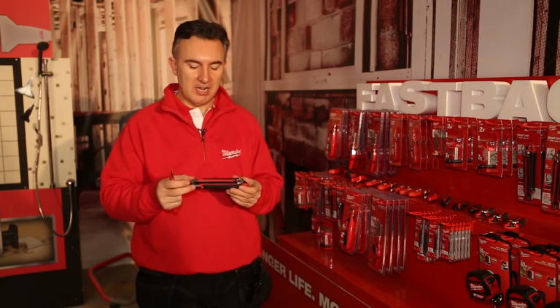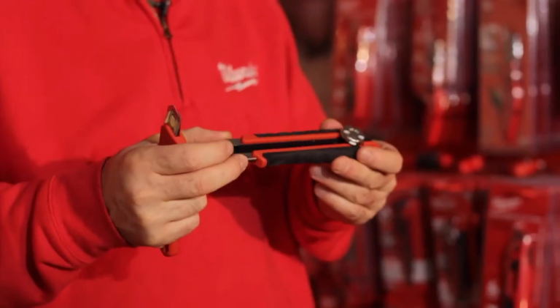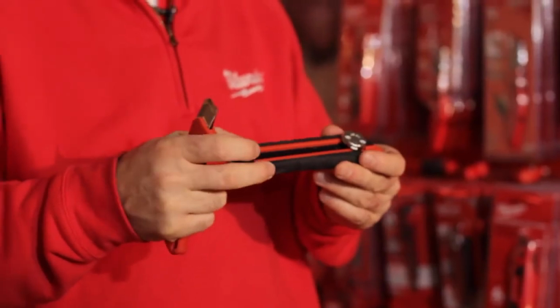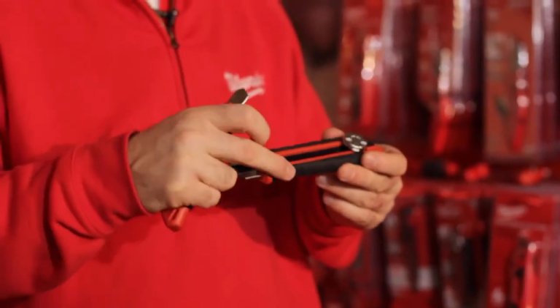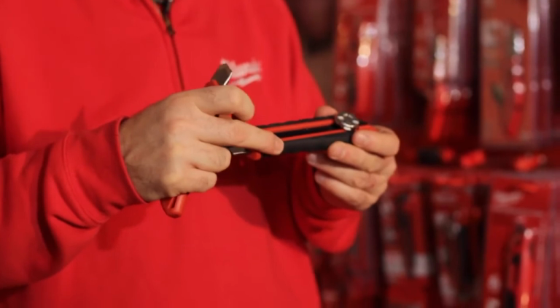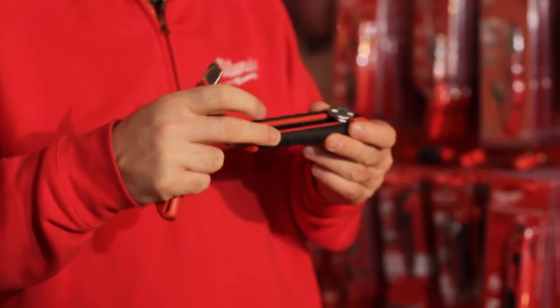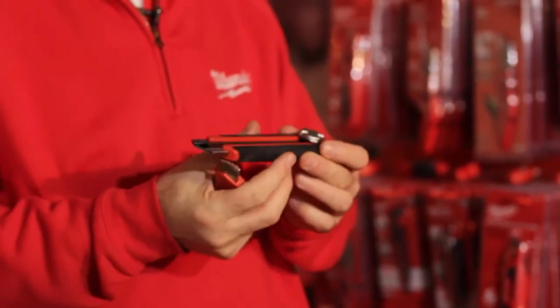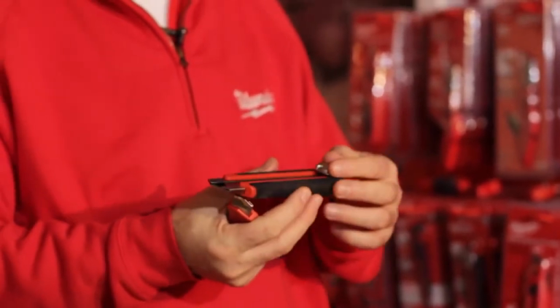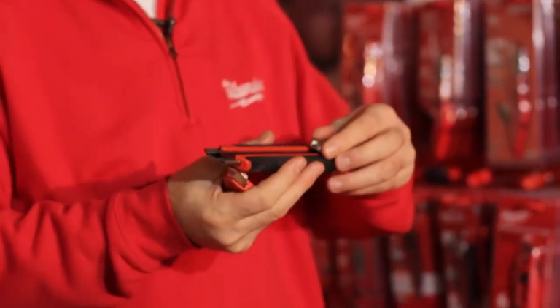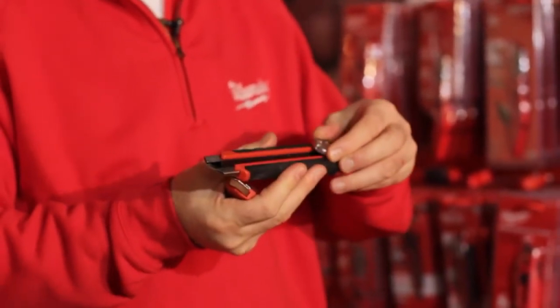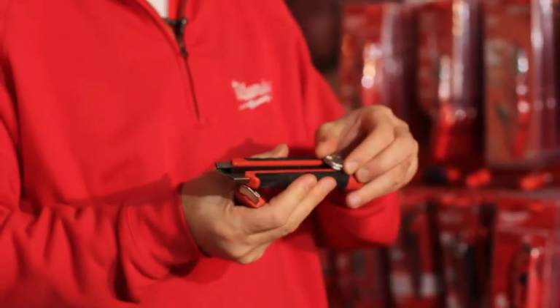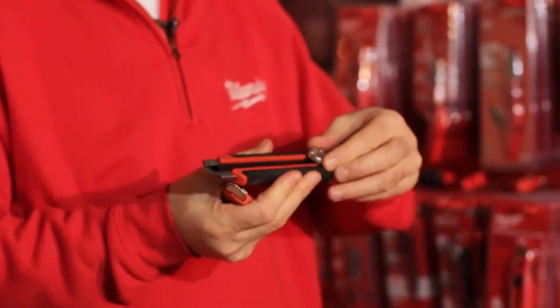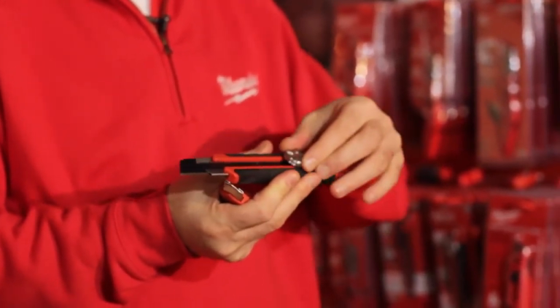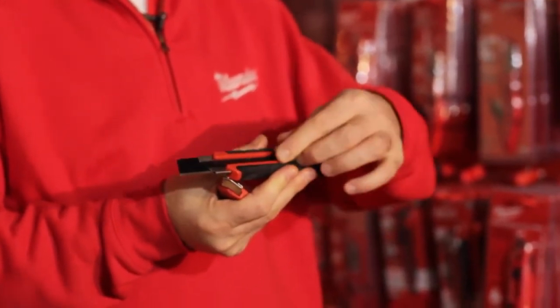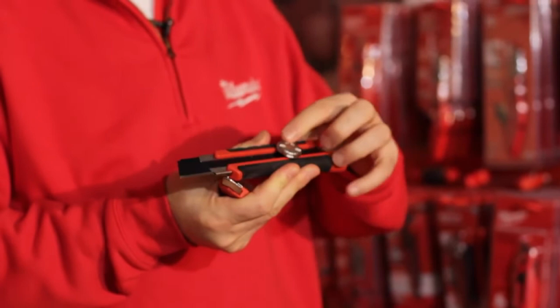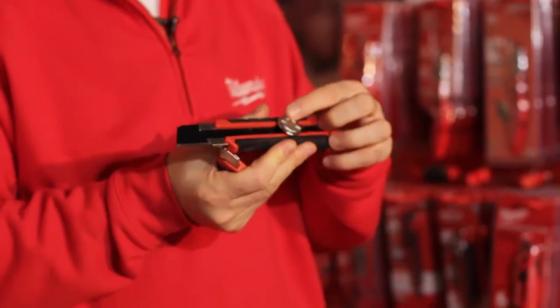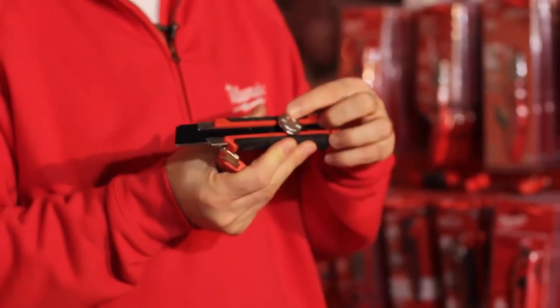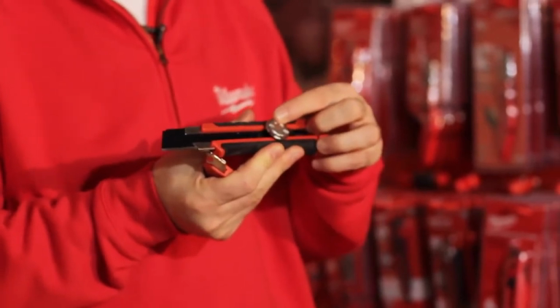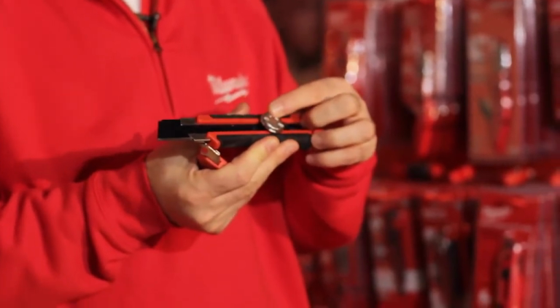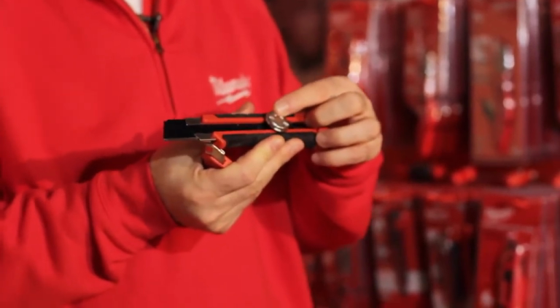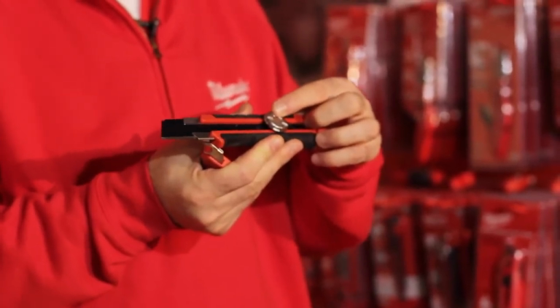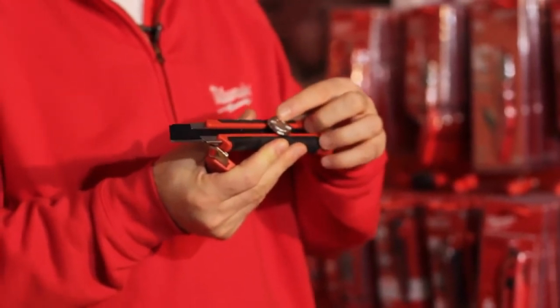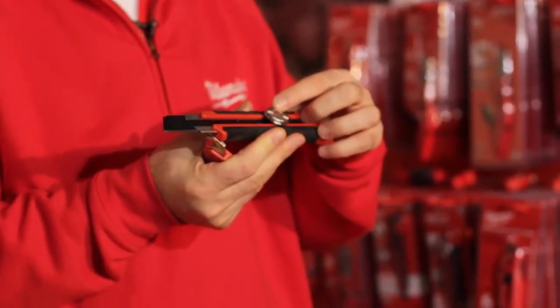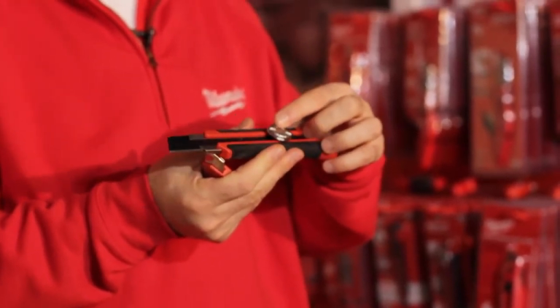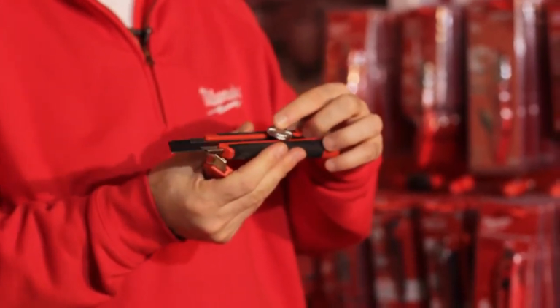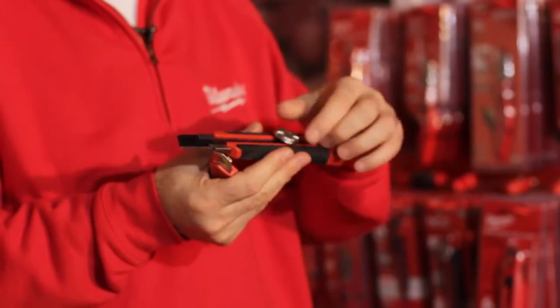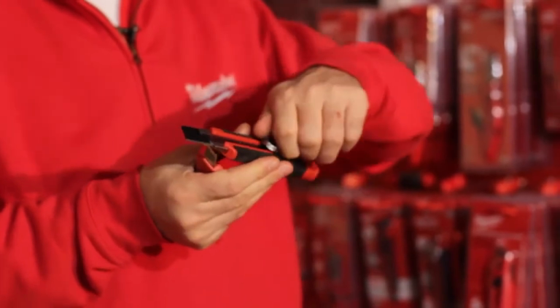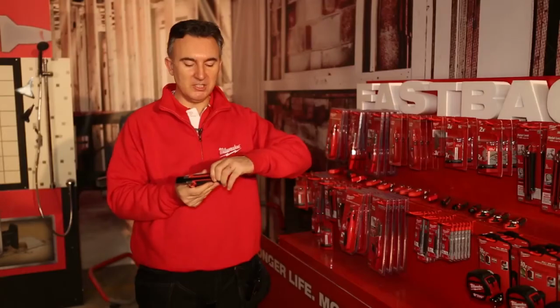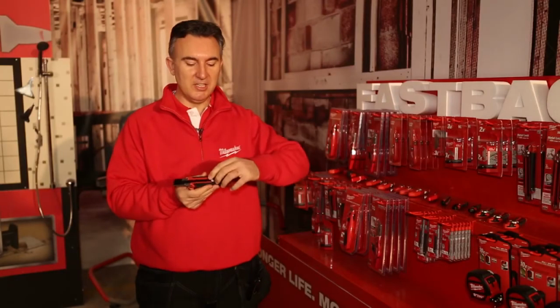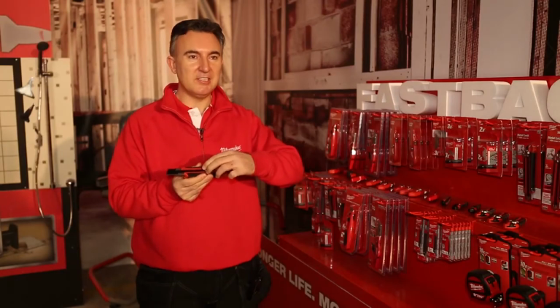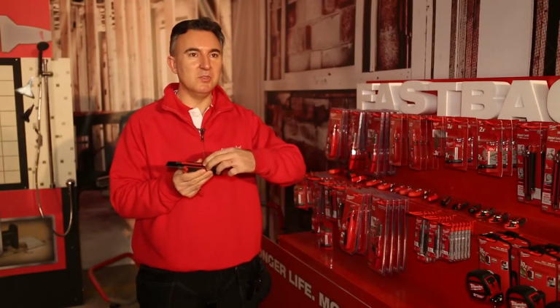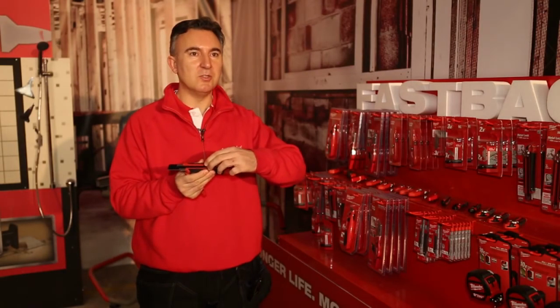You have an aluminium, plastic, rubber moulded housing, and what's important on these knives is this metal knob here. This is what you use with the blade lock, and the tightening system is very quick and efficient so once it's tightened it just doesn't move at all.